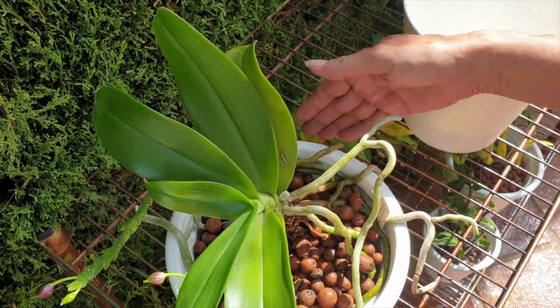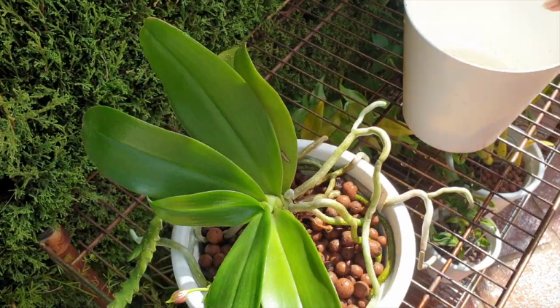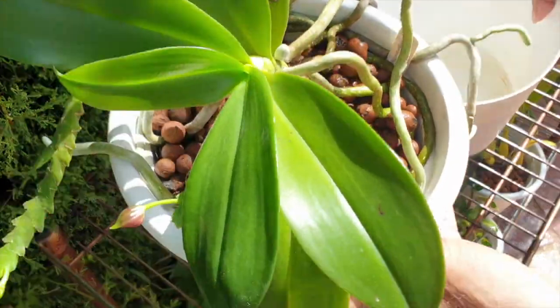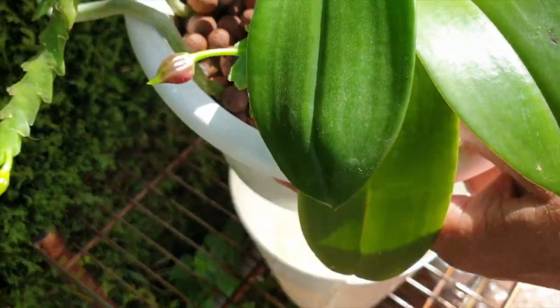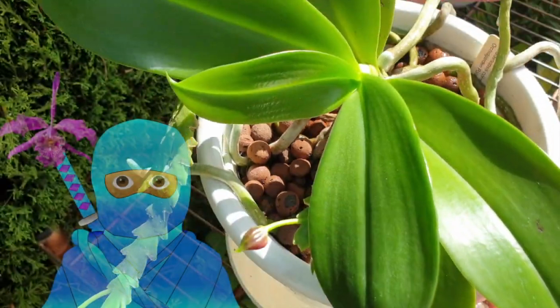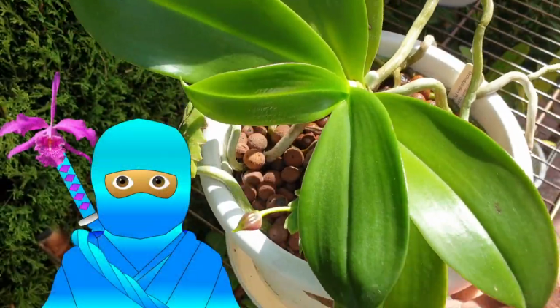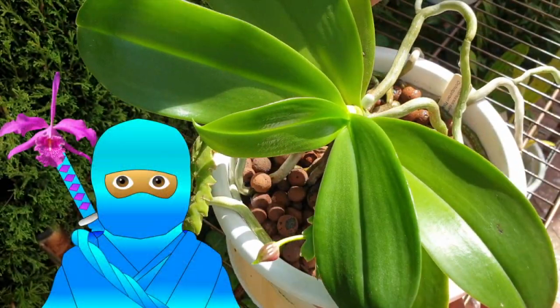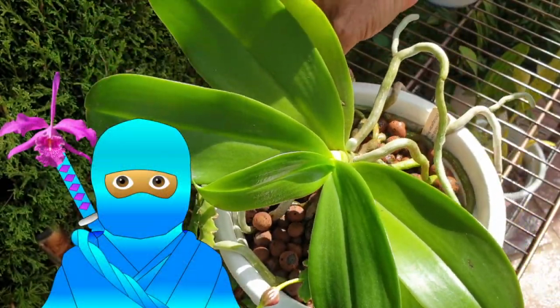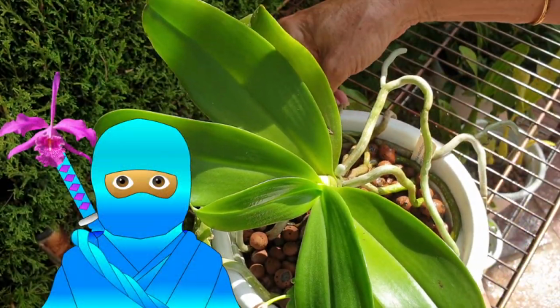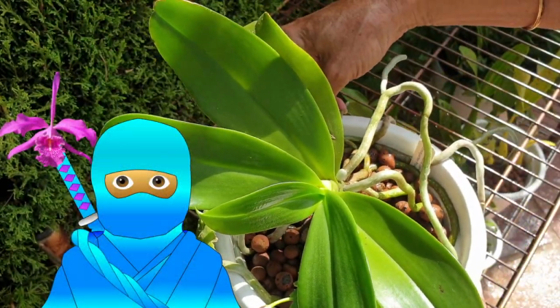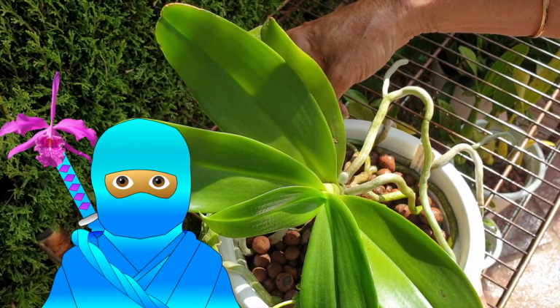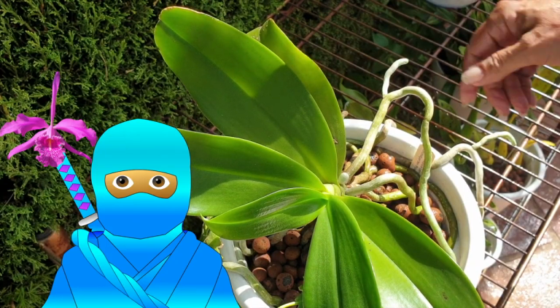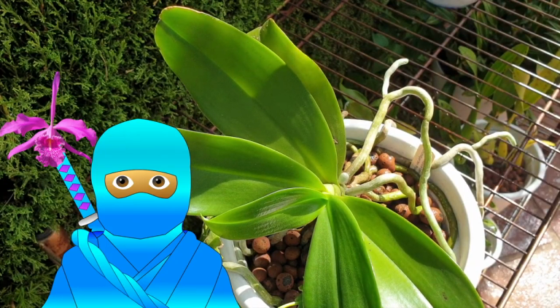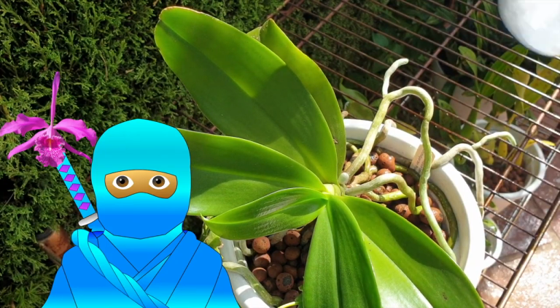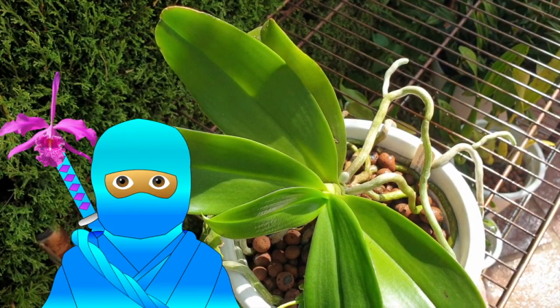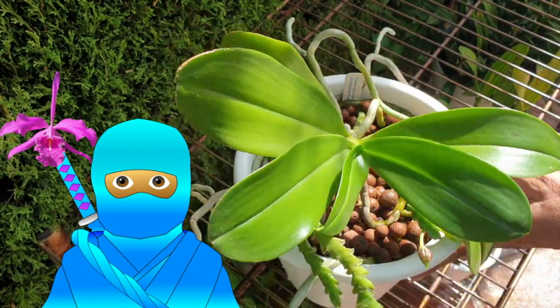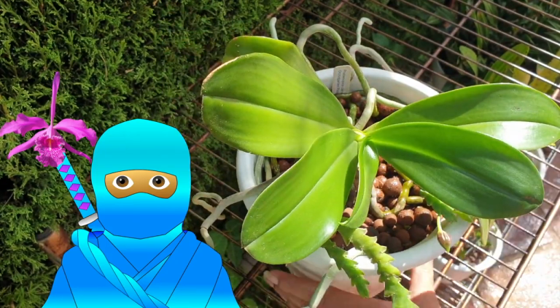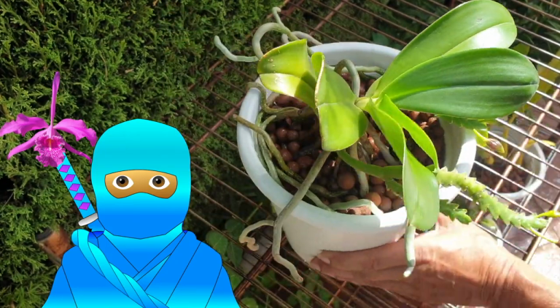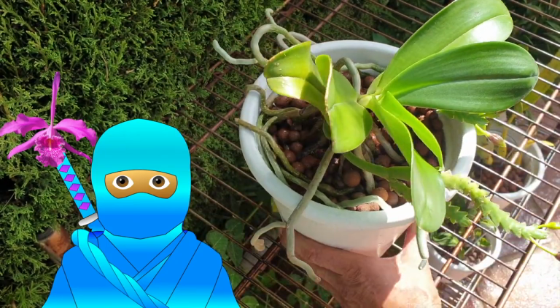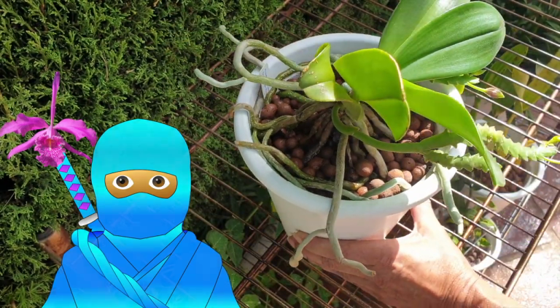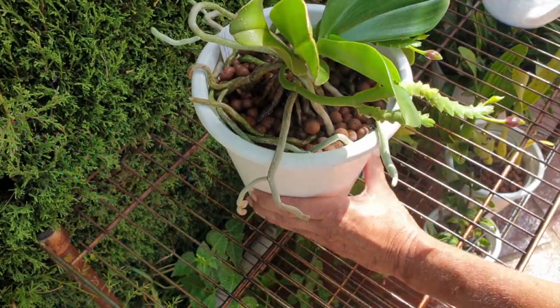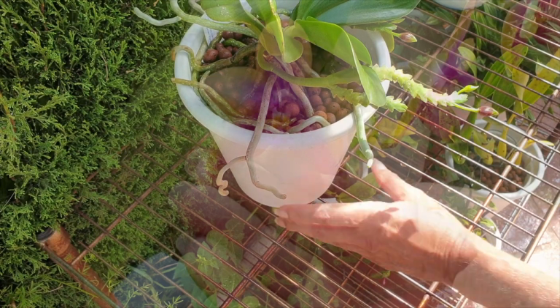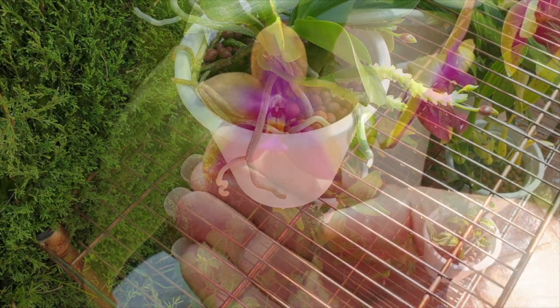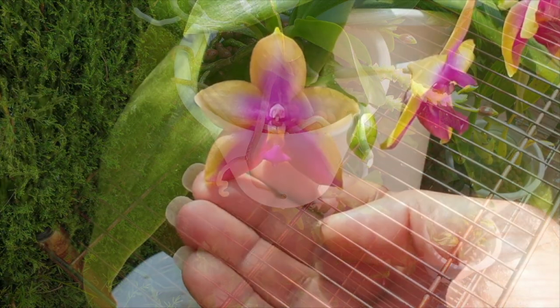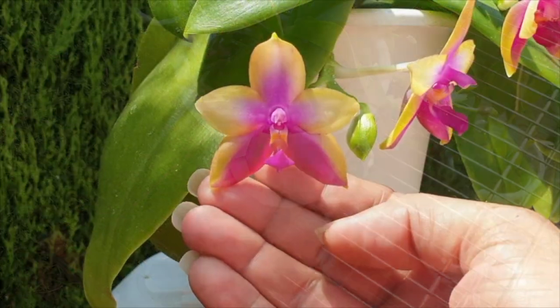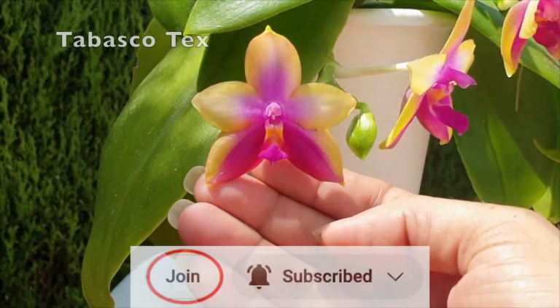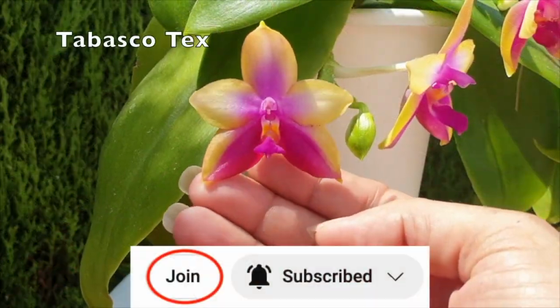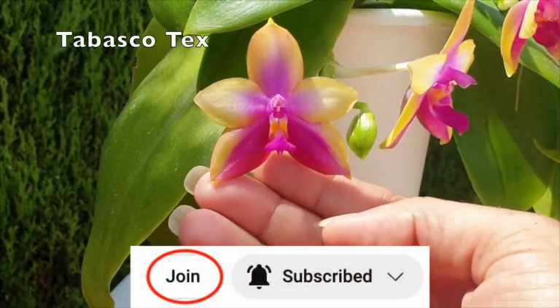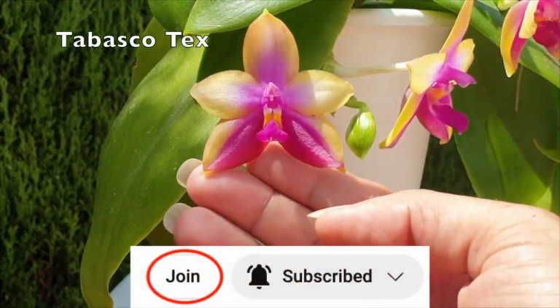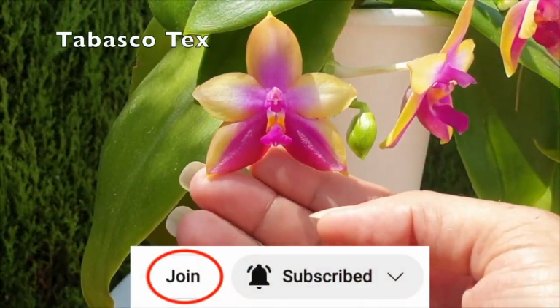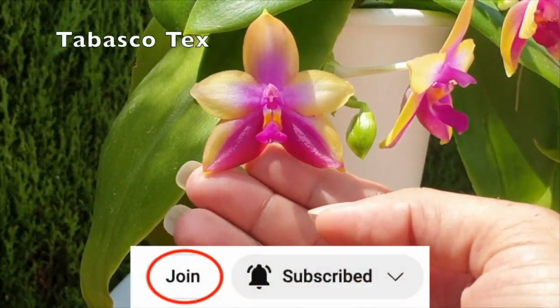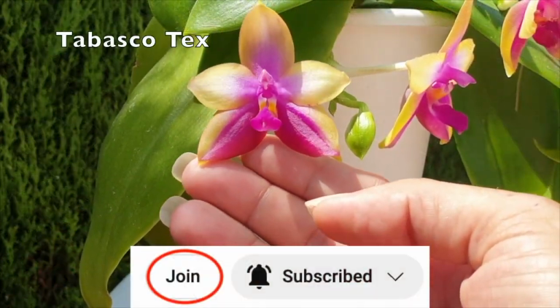Please understand that the orchid ninjas get preferred treatment when it comes to a response. So if you are not an orchid ninja — a member of the channel in YouTube lingo — consider joining my membership for more perks than just preferred treatment on help with your orchids.